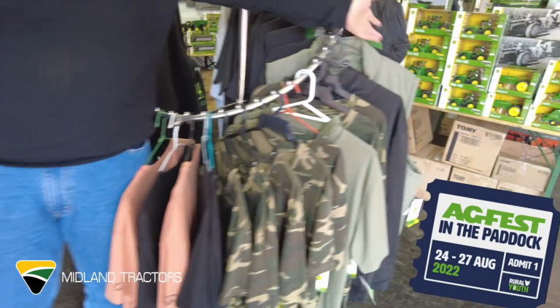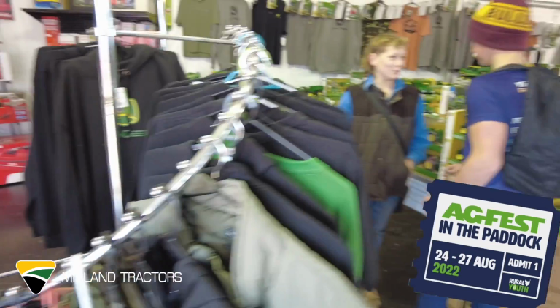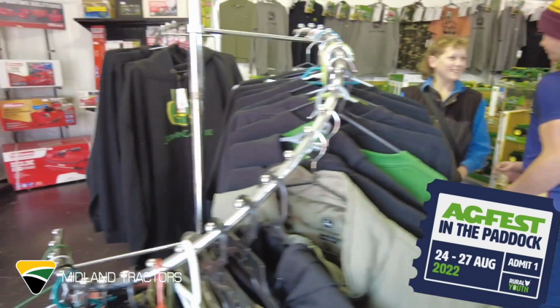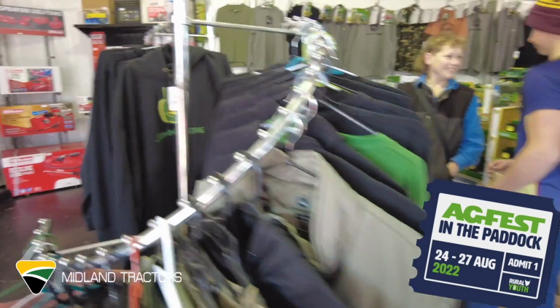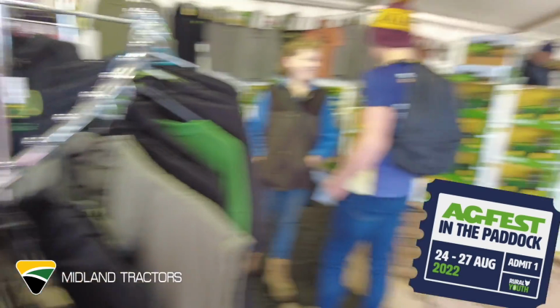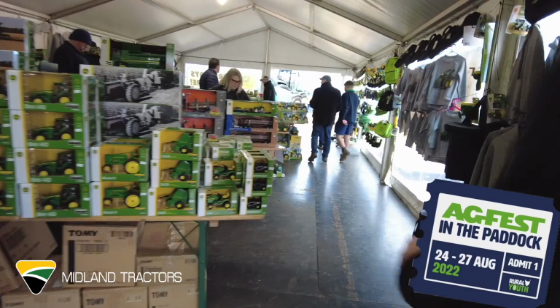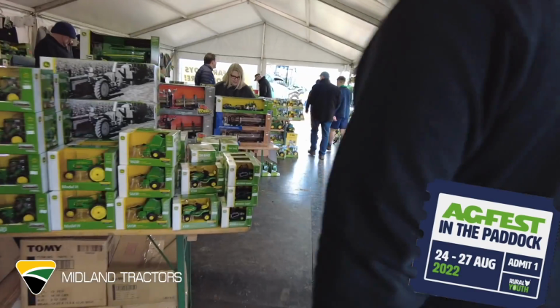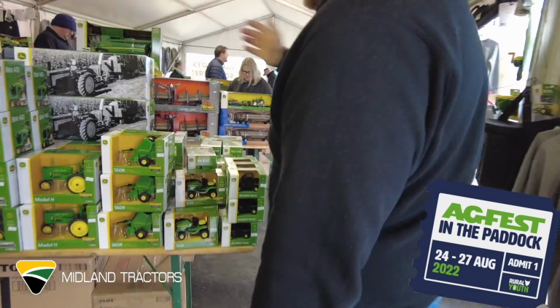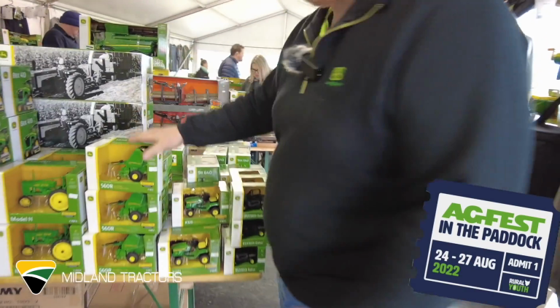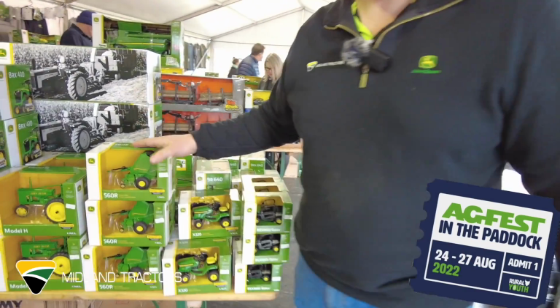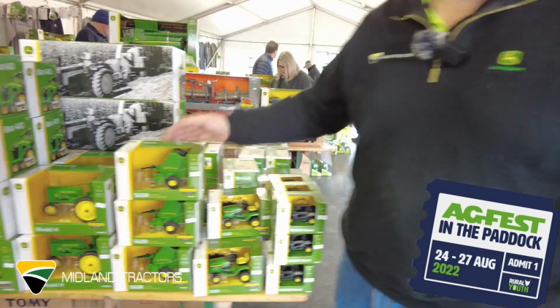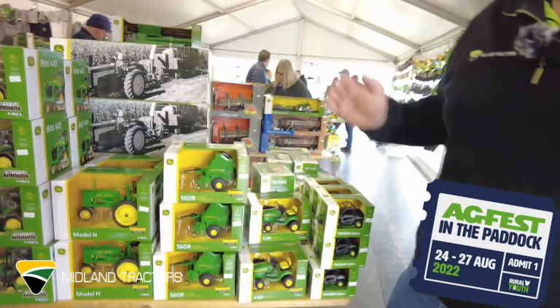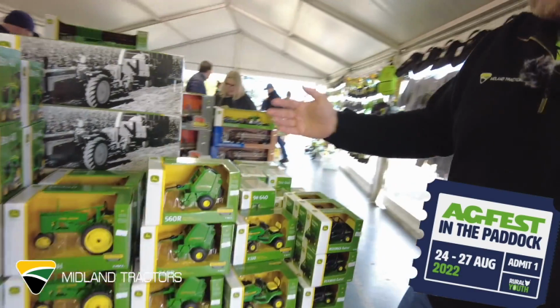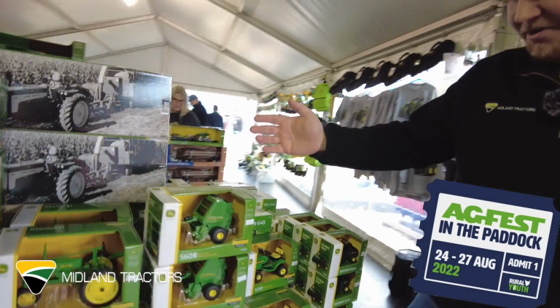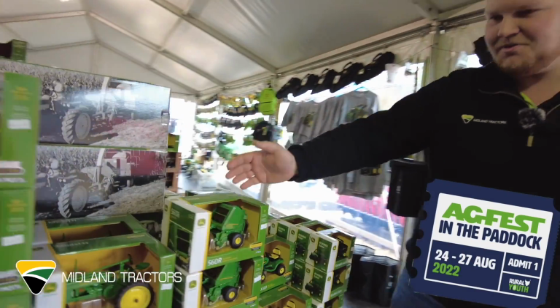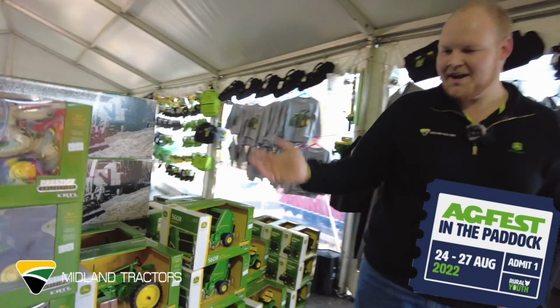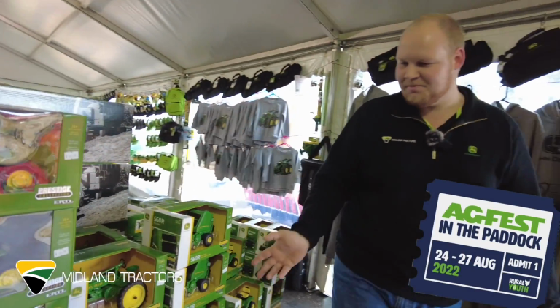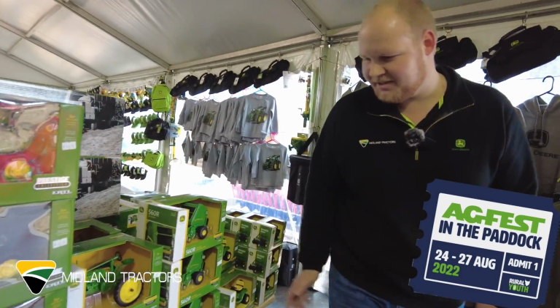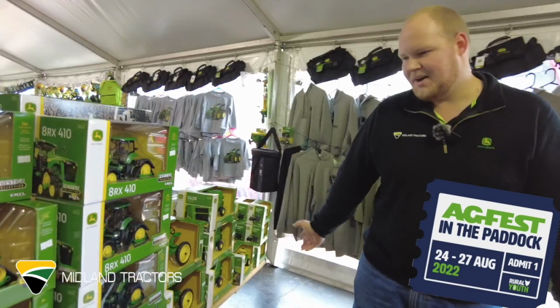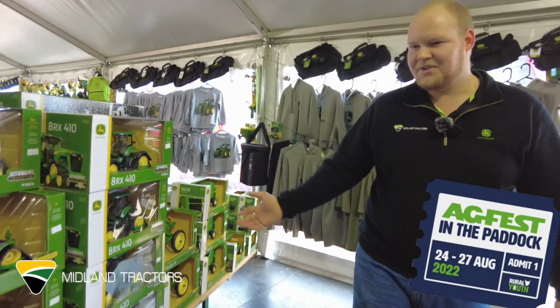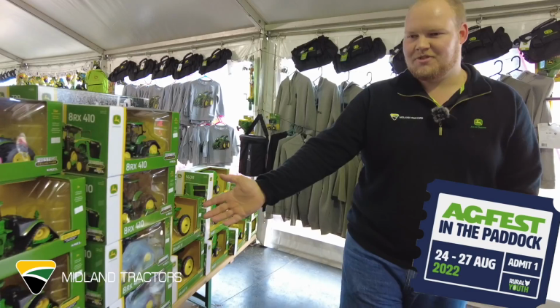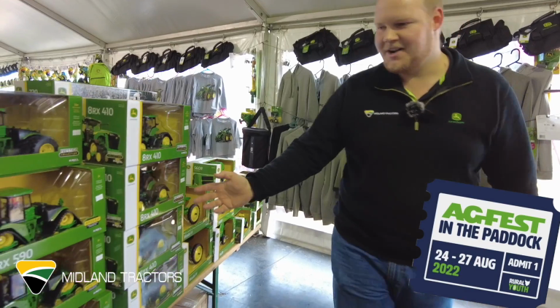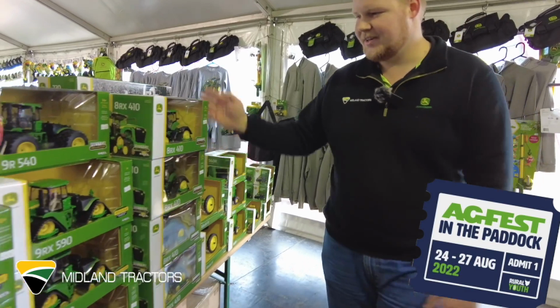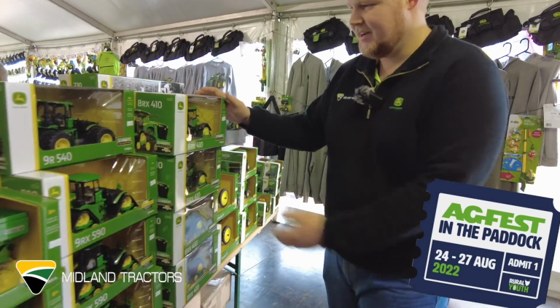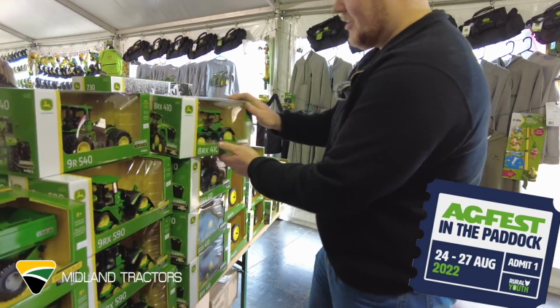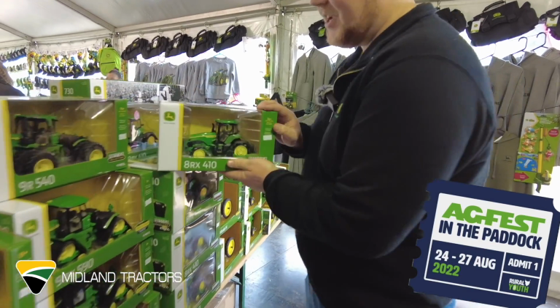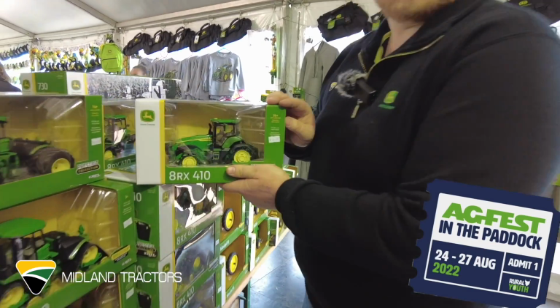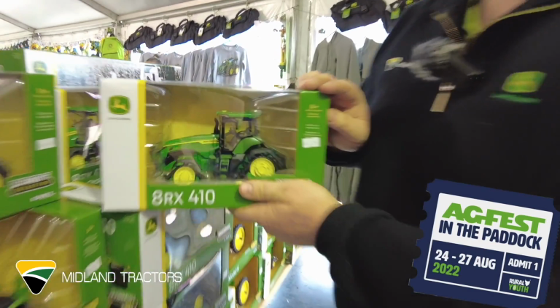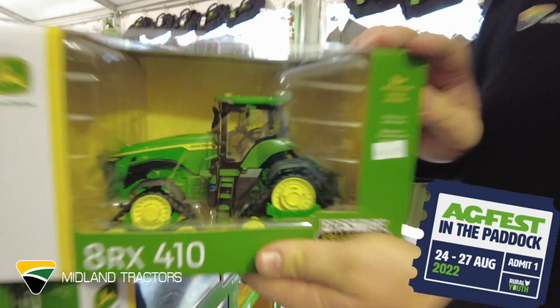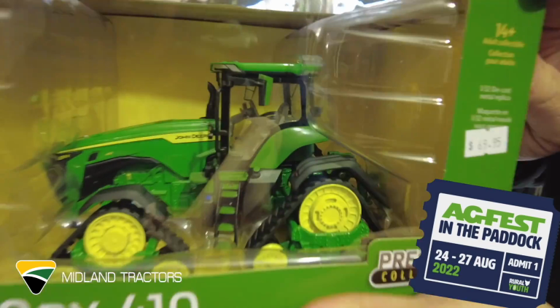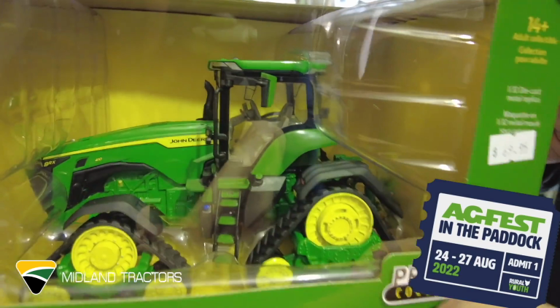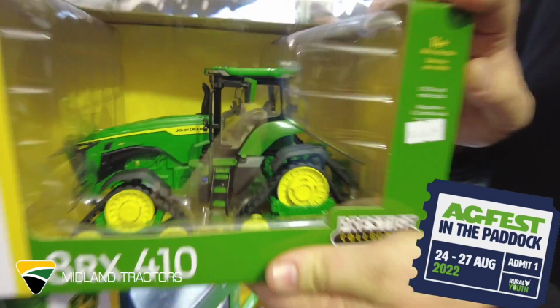Now we've got your very cool replica models in different scales — all your implements, mowers, tractors, the big rigs. Very nice.